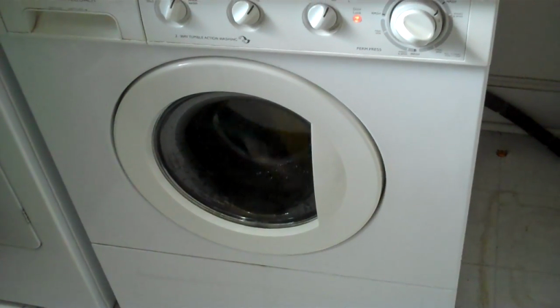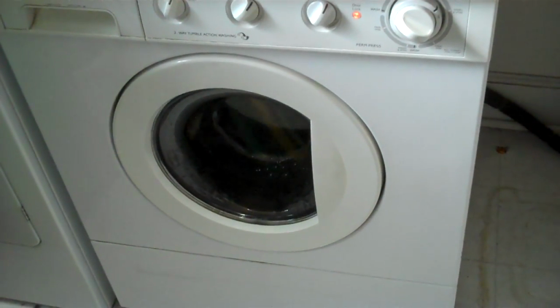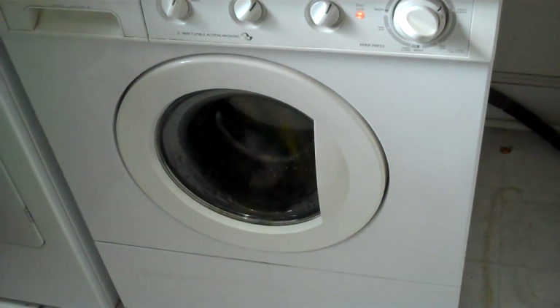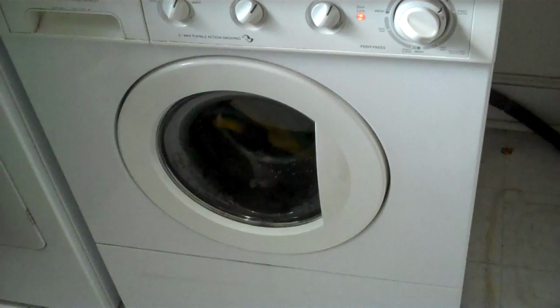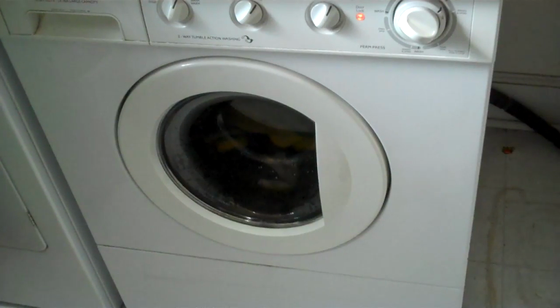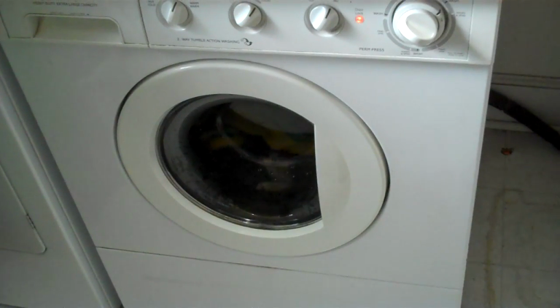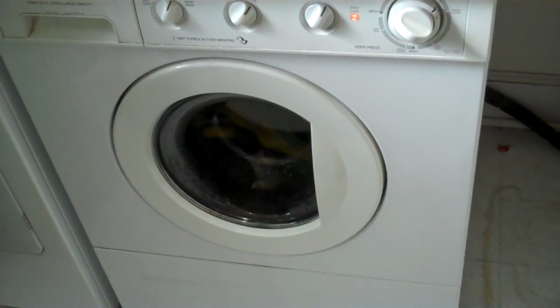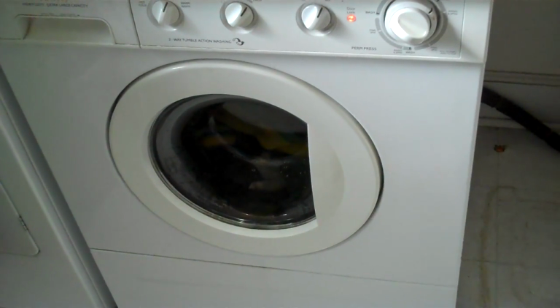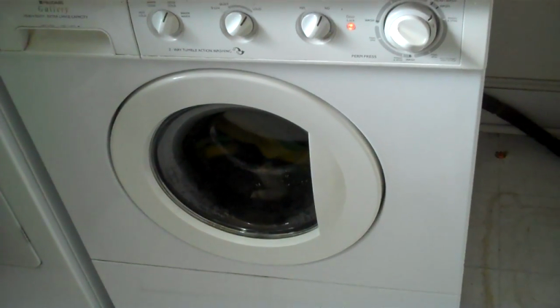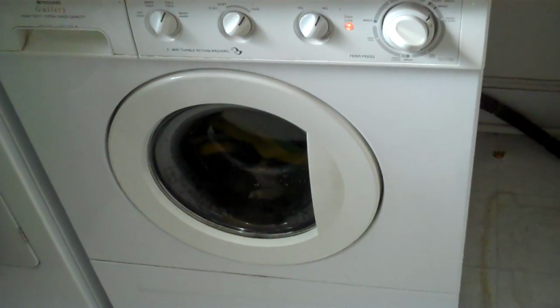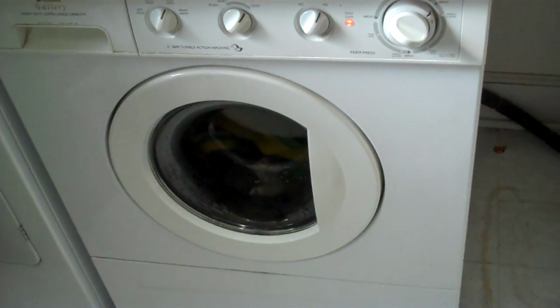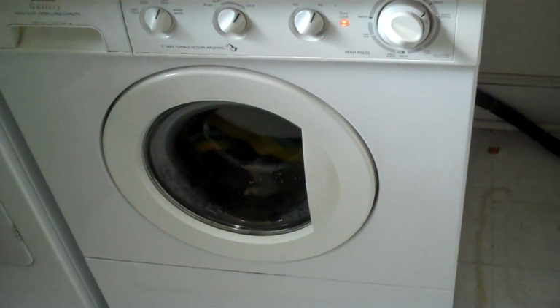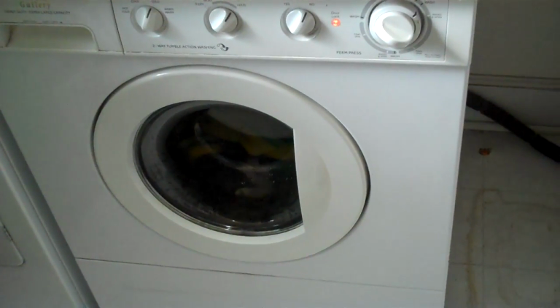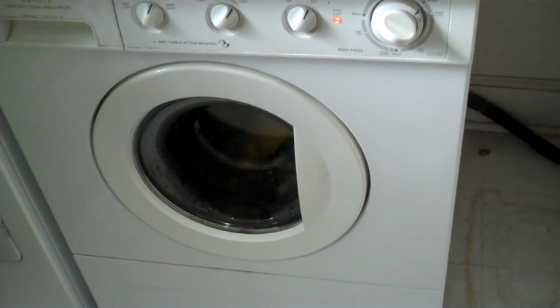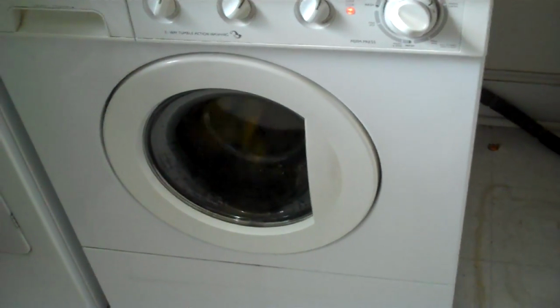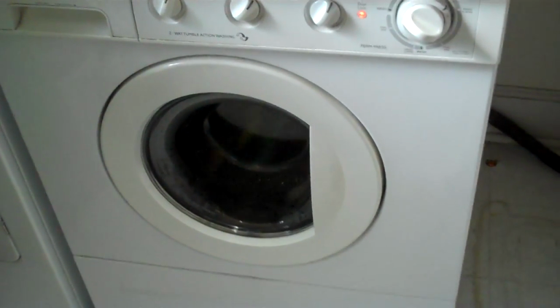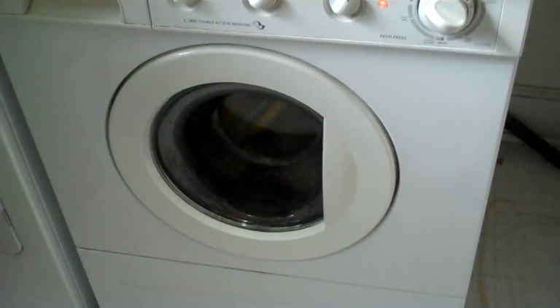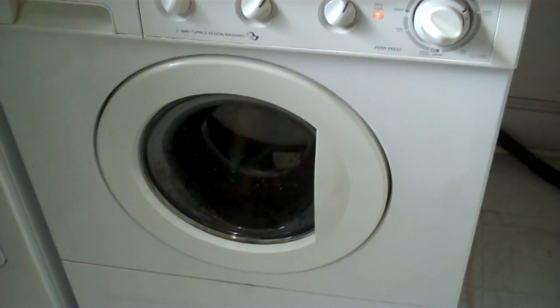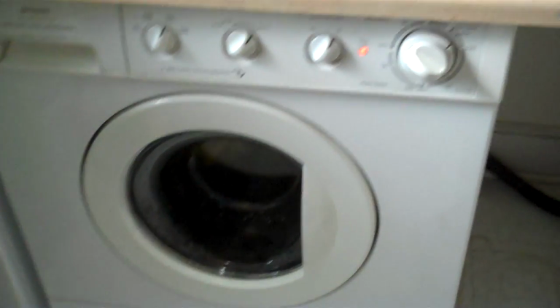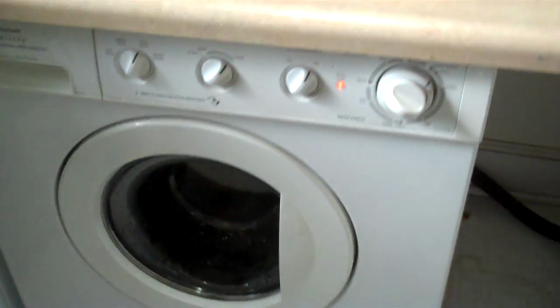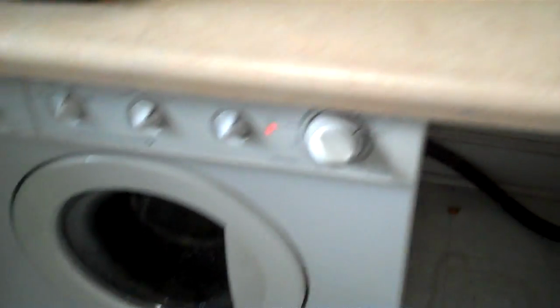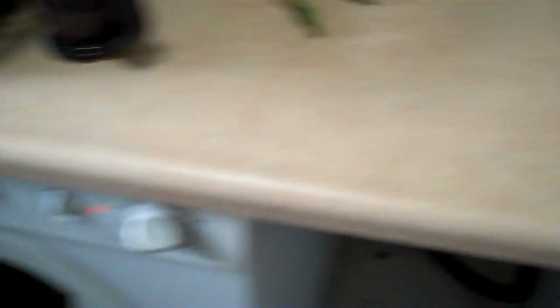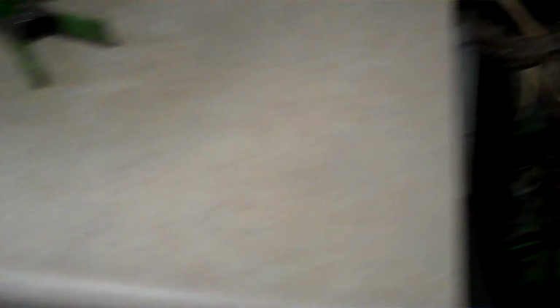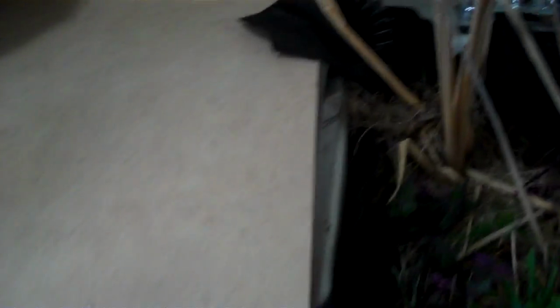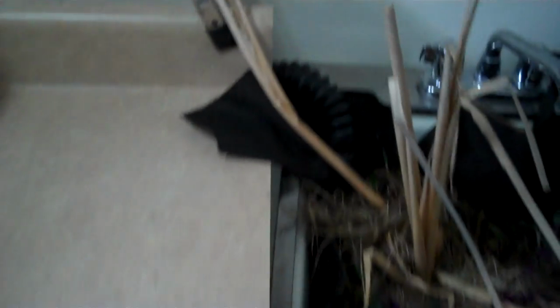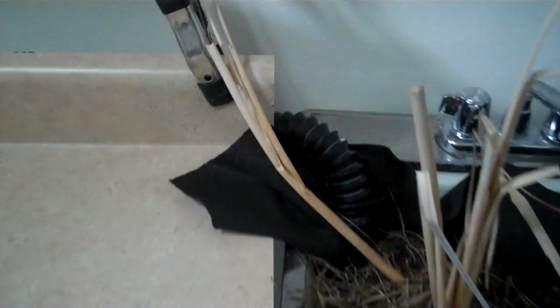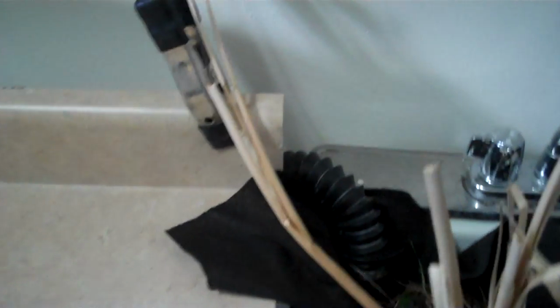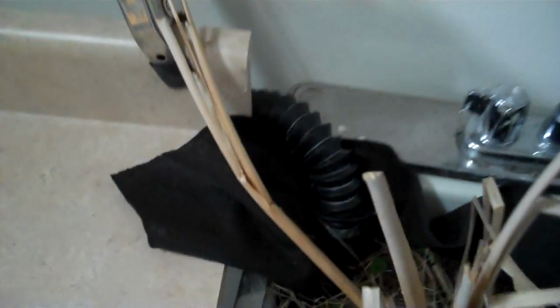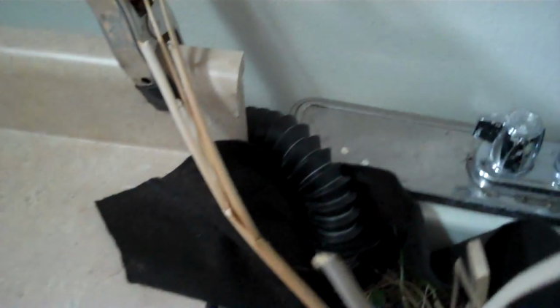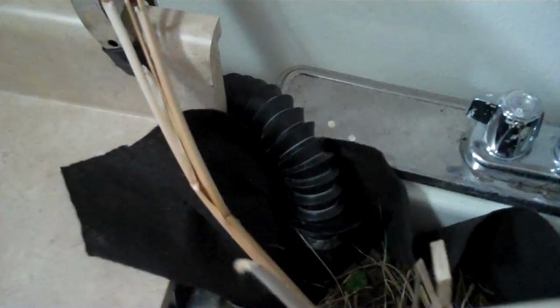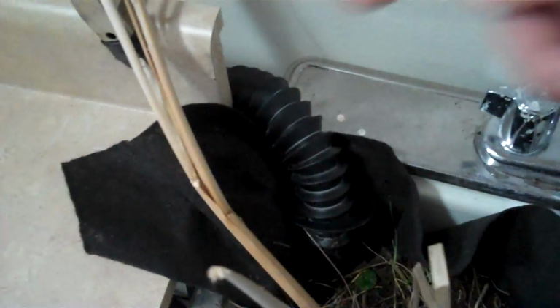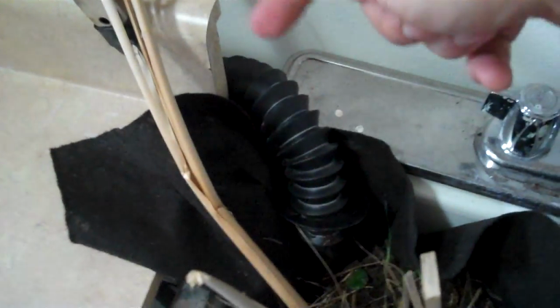This is my front-loading washing machine — it saves a lot of water compared to top loaders. I've got it rigged up so that the wastewater comes out up here through this black hose.